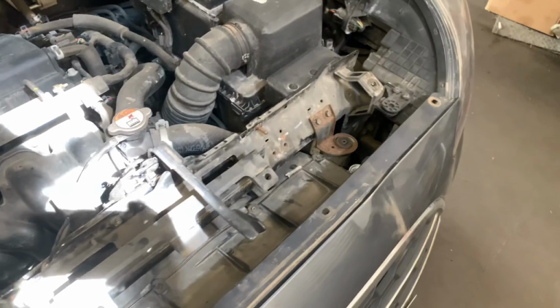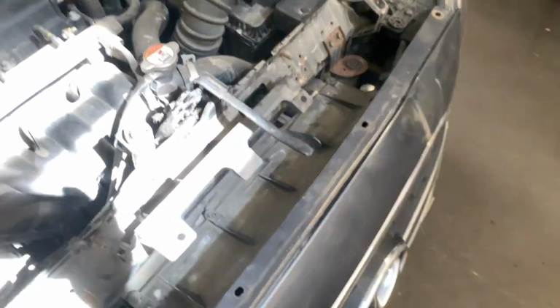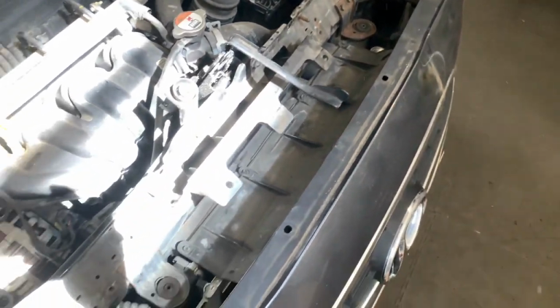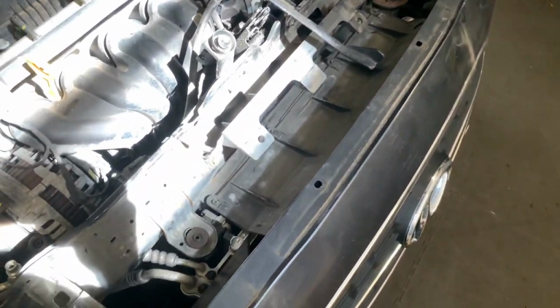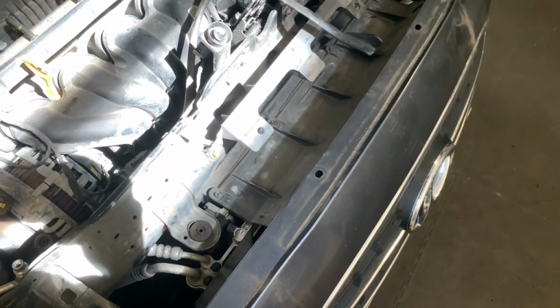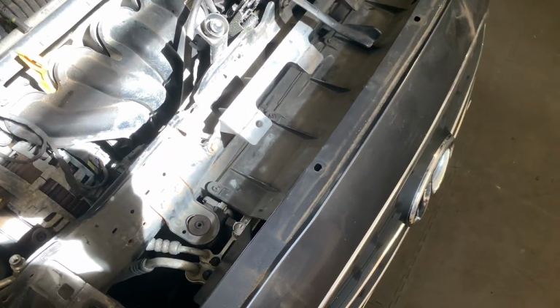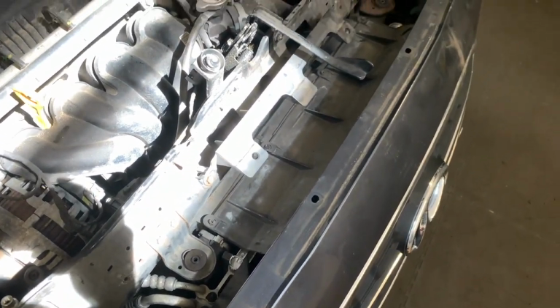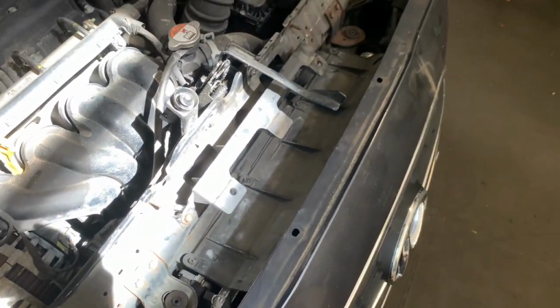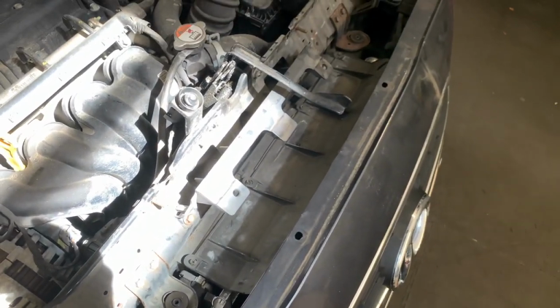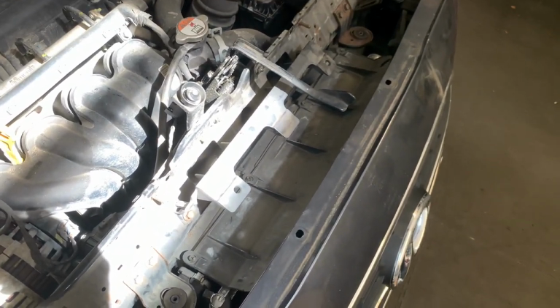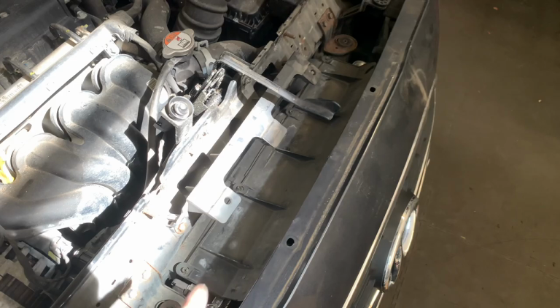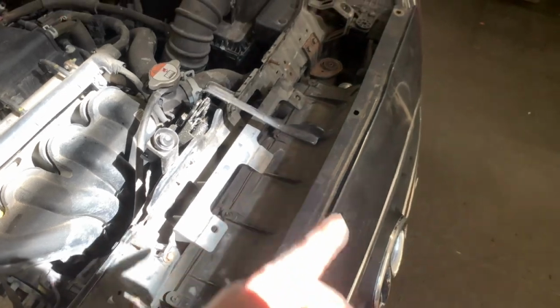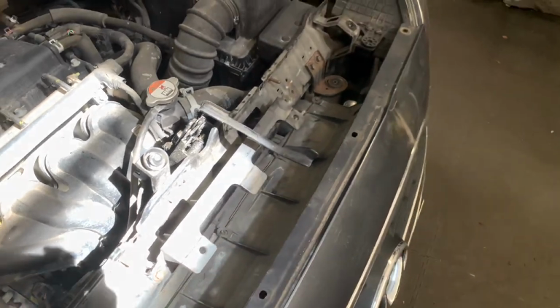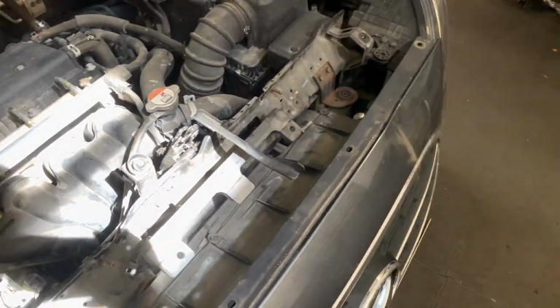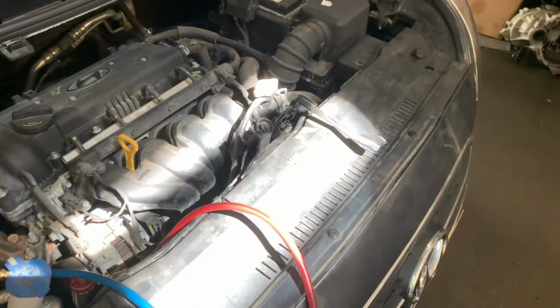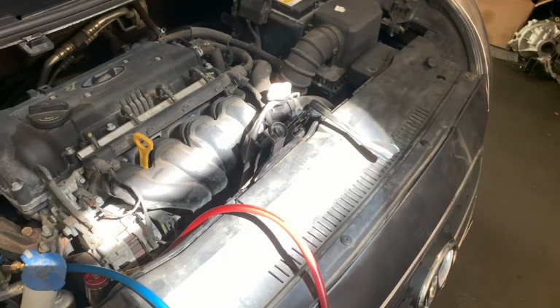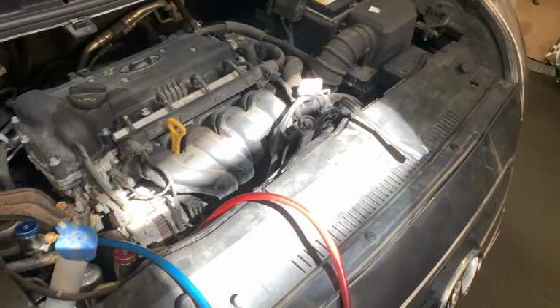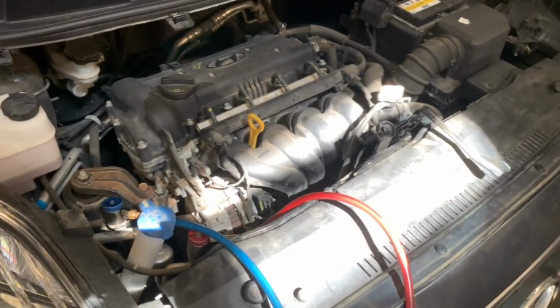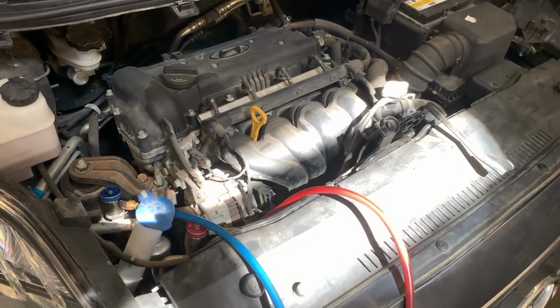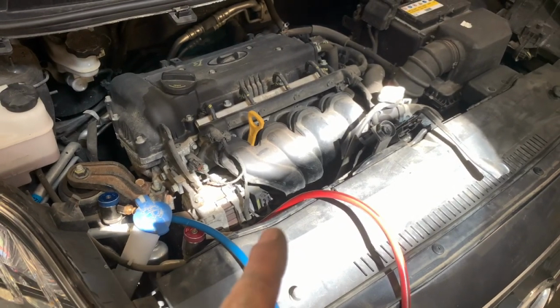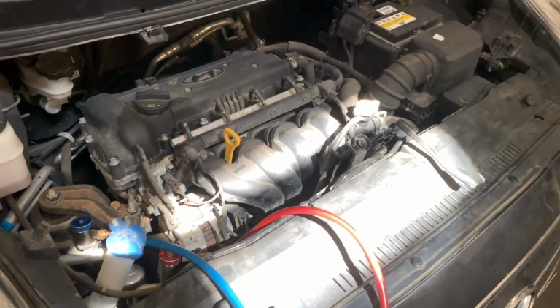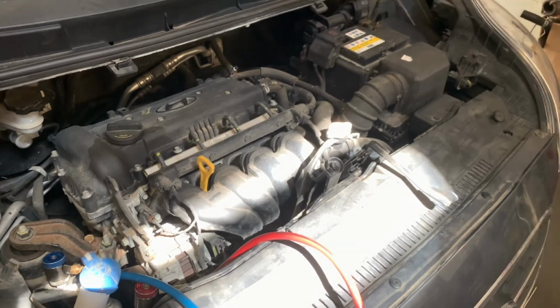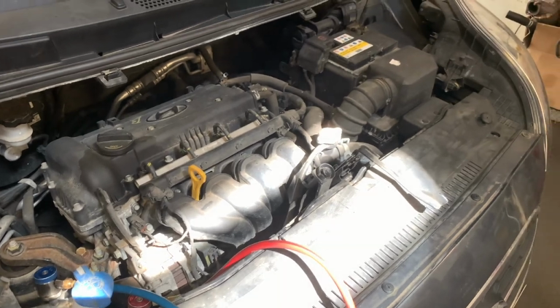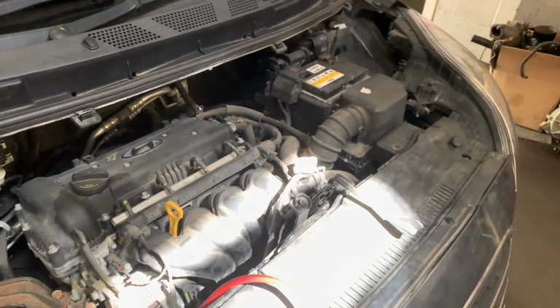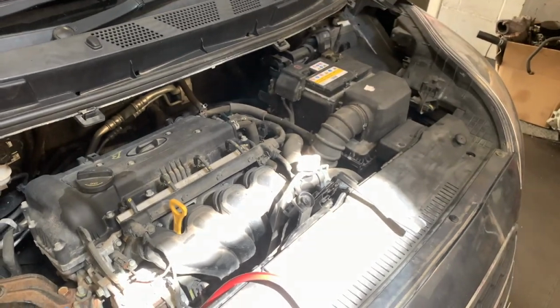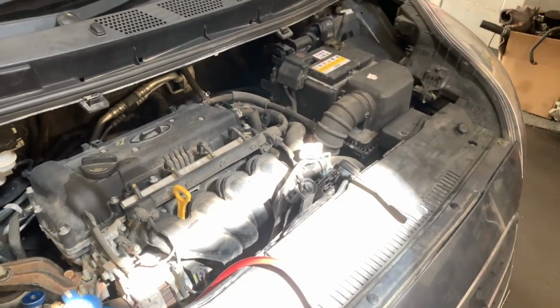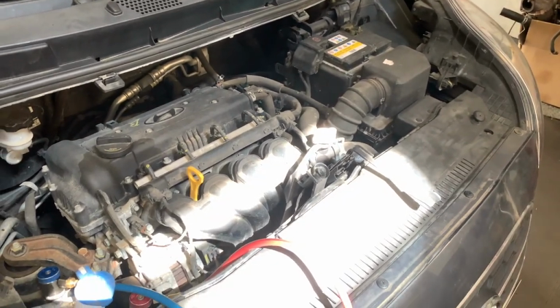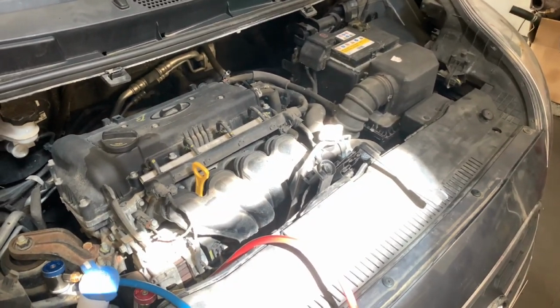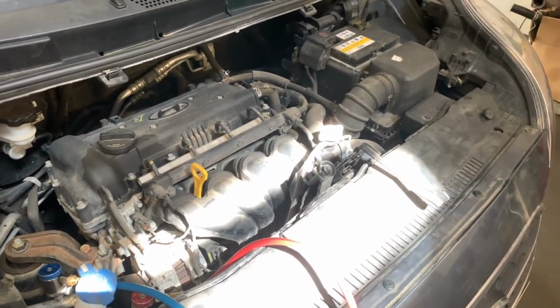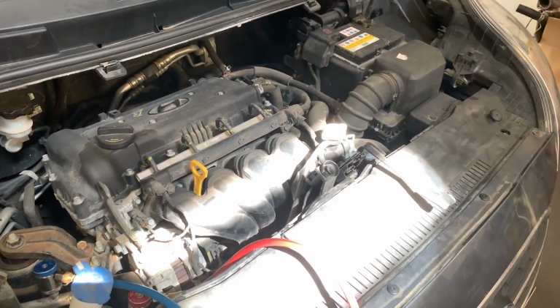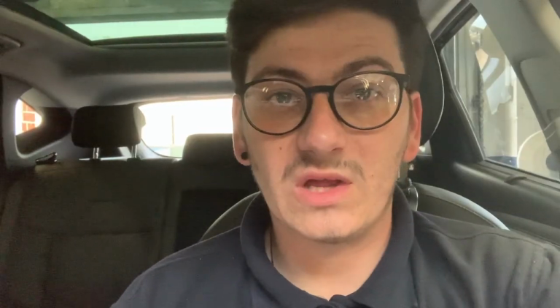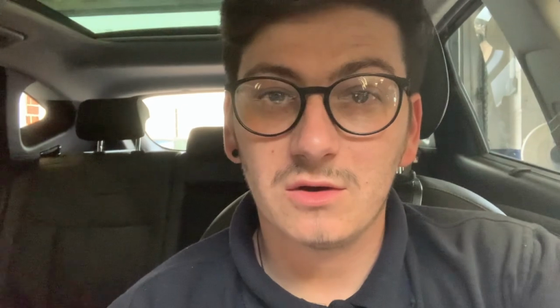Got everything back in reverse order — AC lines and everything back on, panel back on, all back together. Now all that's left is to re-gas it and check it for leaks. We're going to put 550 grams in and see how it goes.